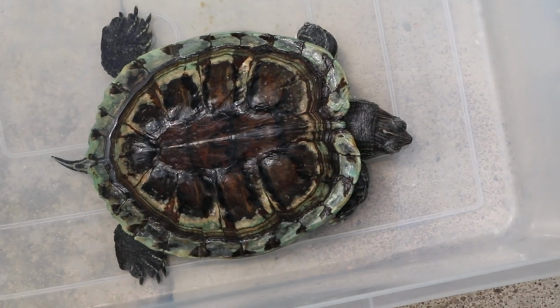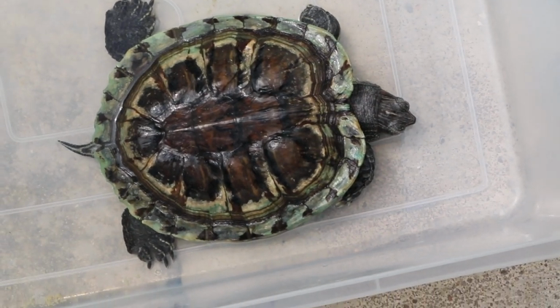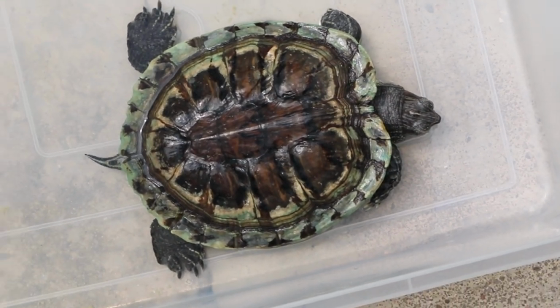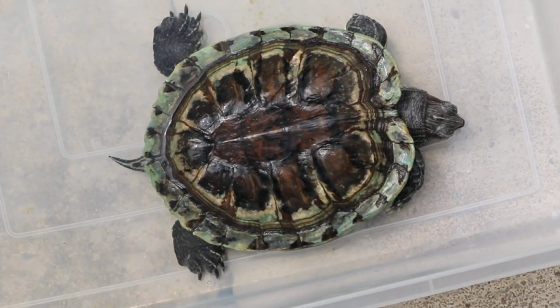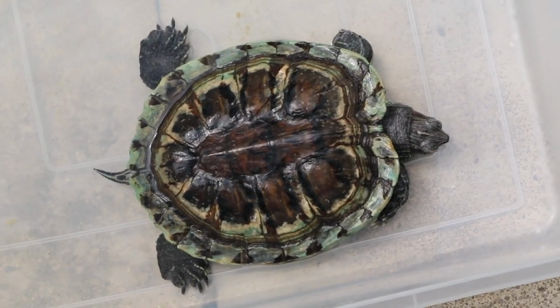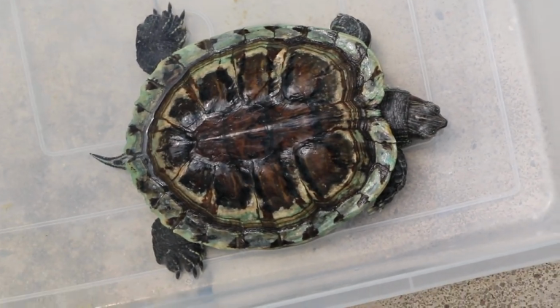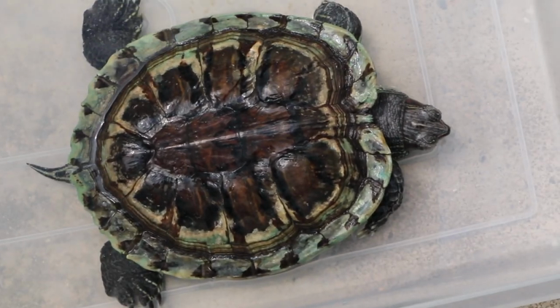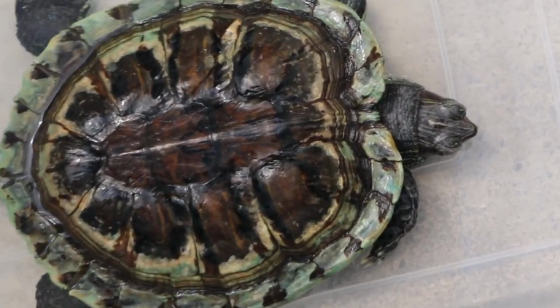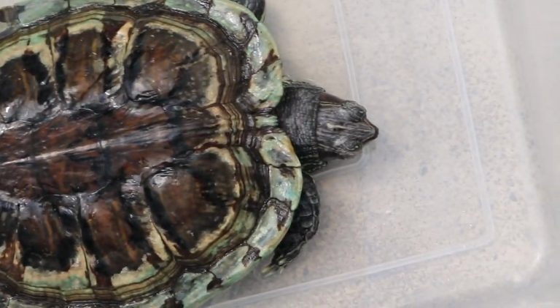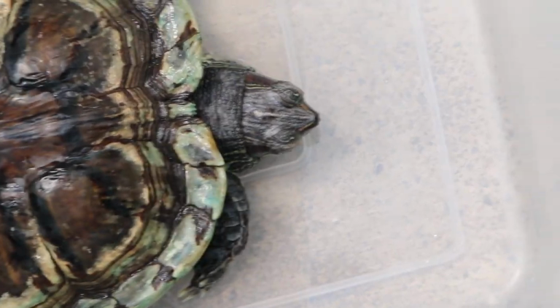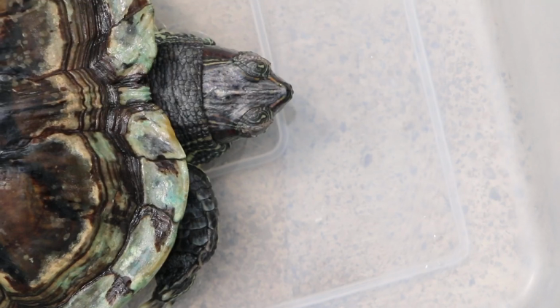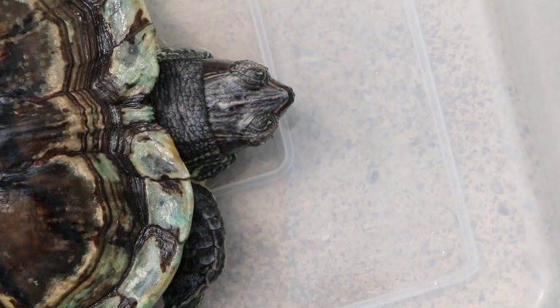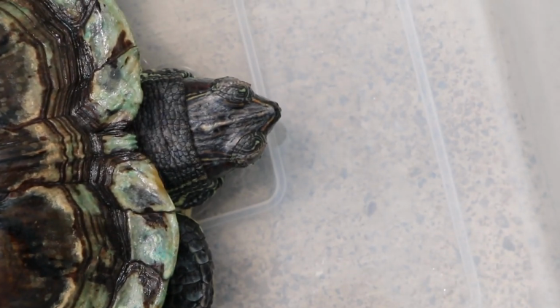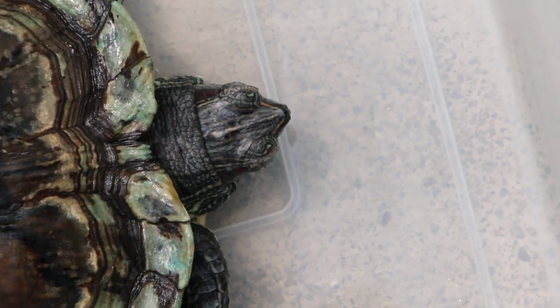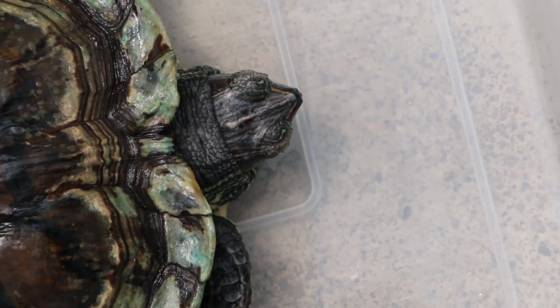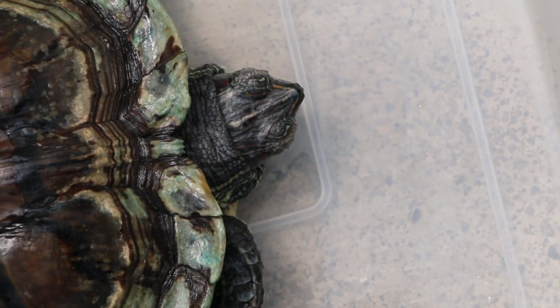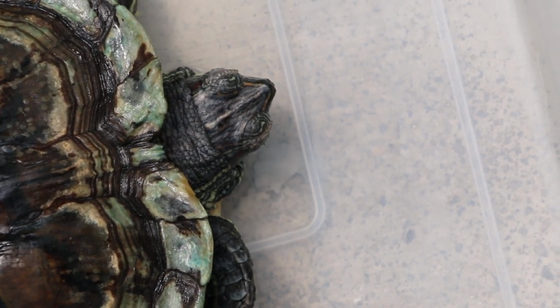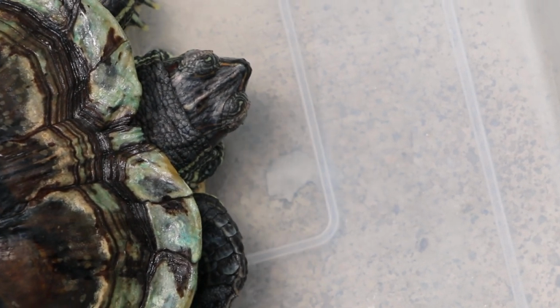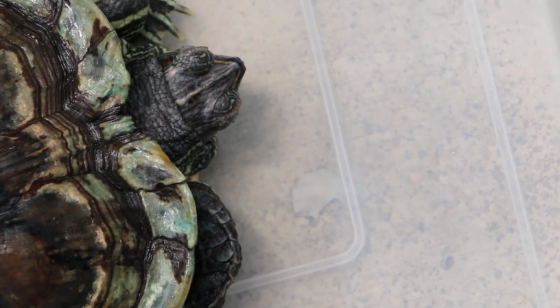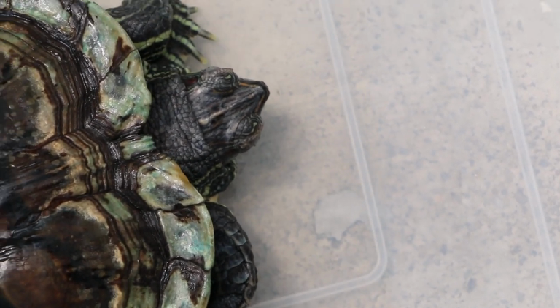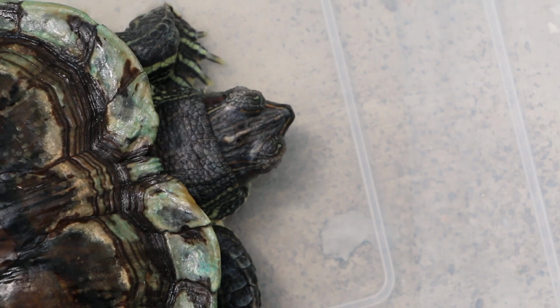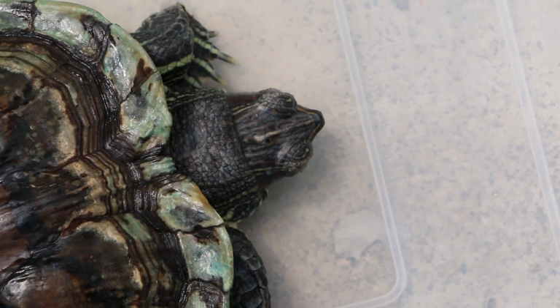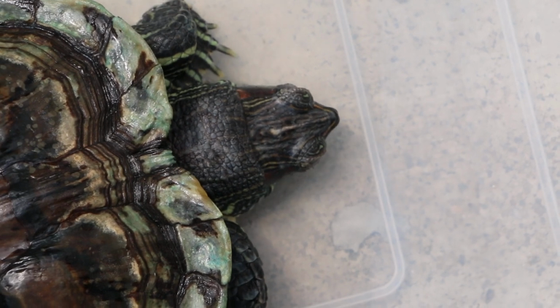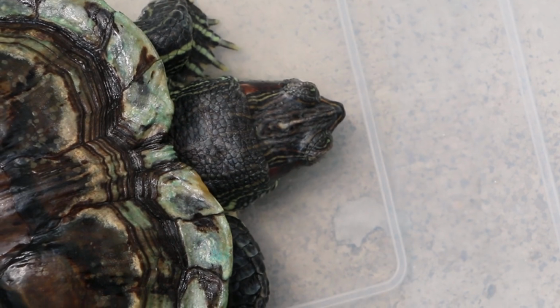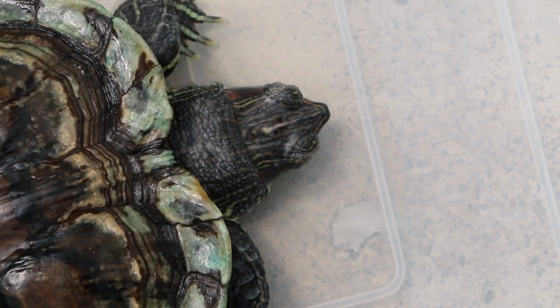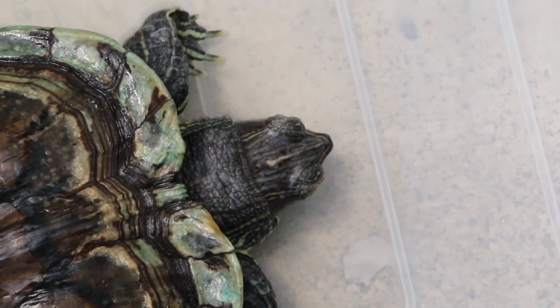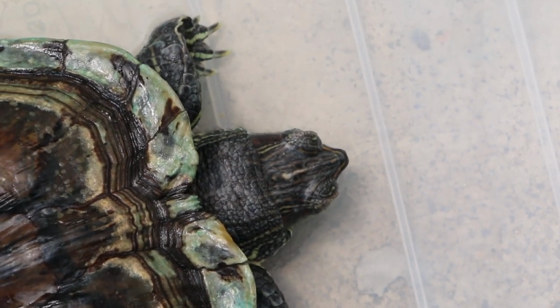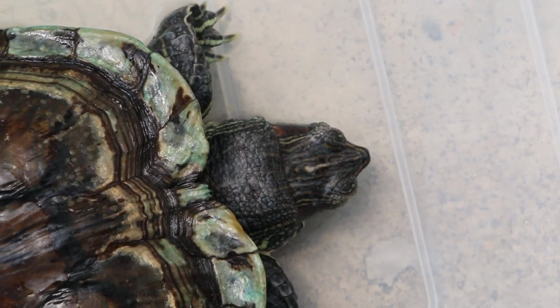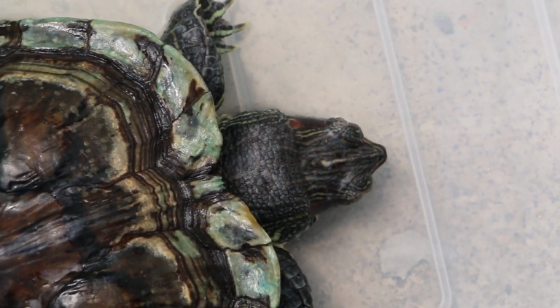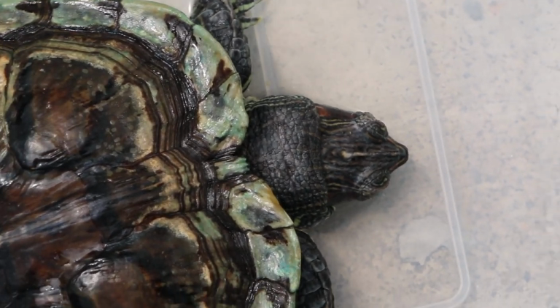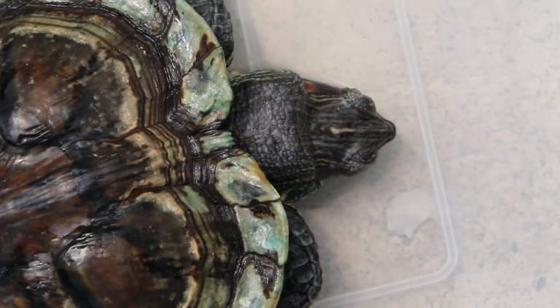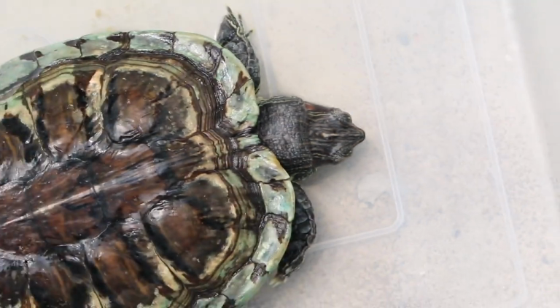Today is 20 November 2018. This is a more than 5-year-old female red-eared slider. She came here today with a complaint of not eating for one week and her eyes are closed.